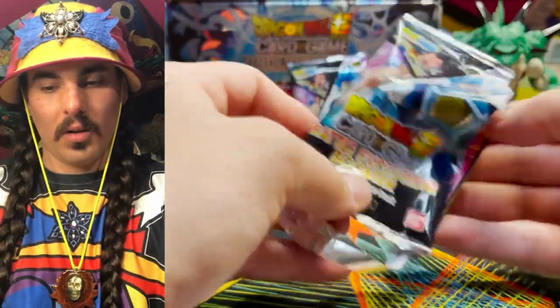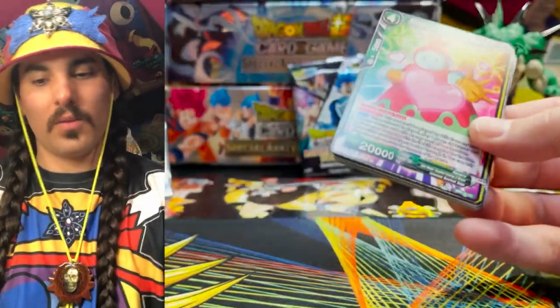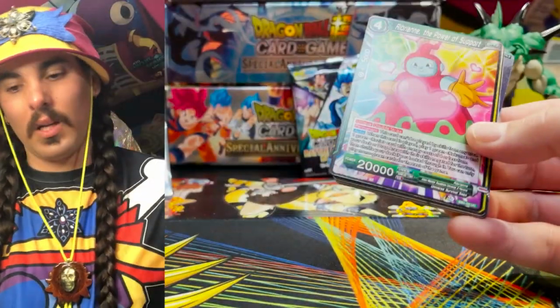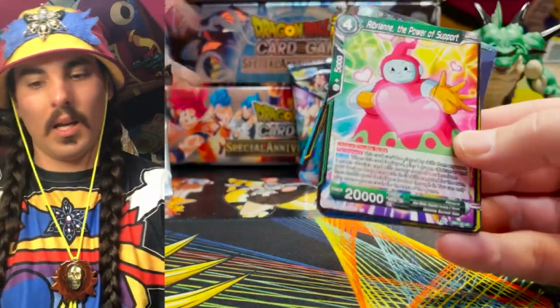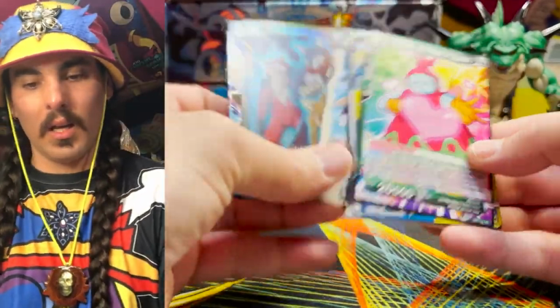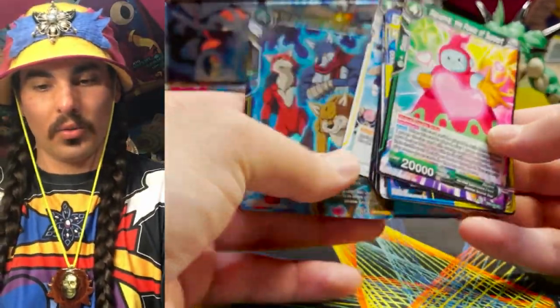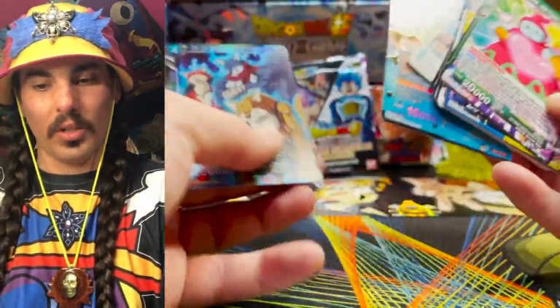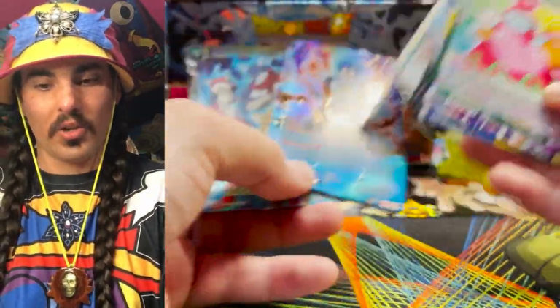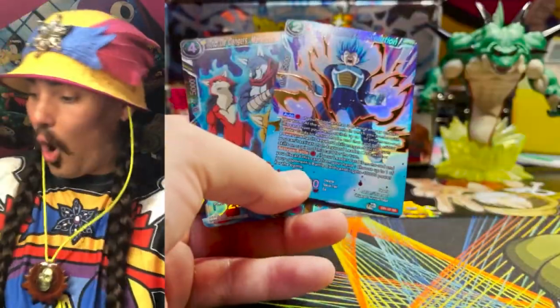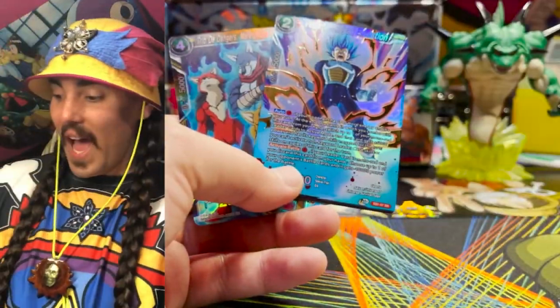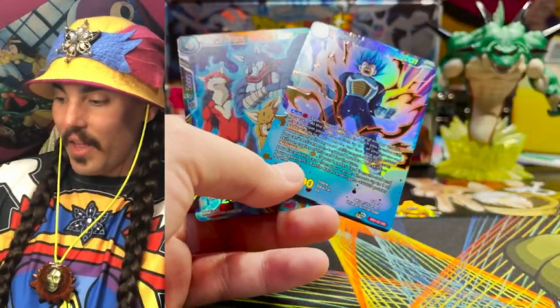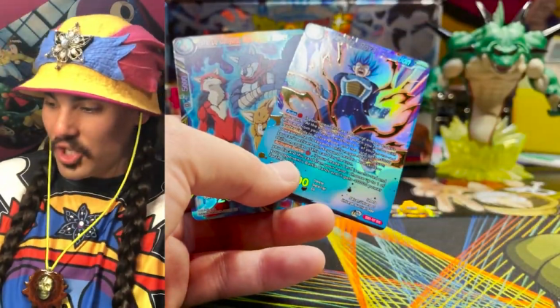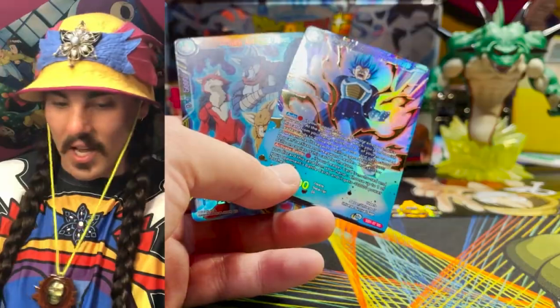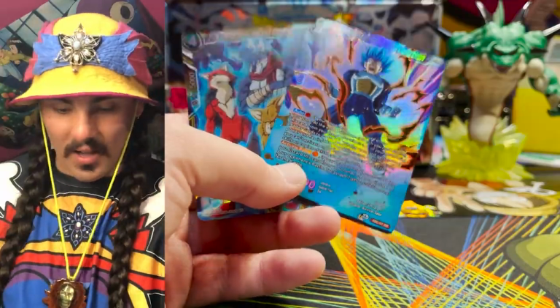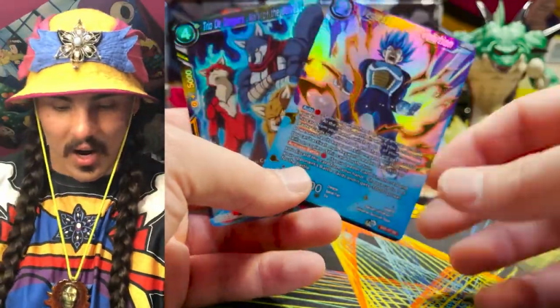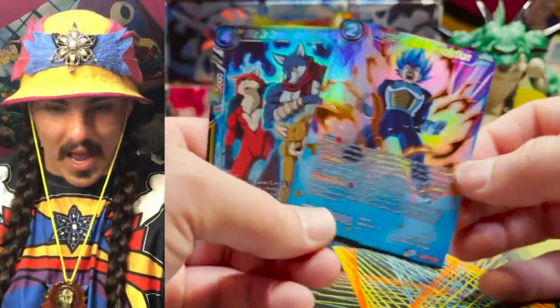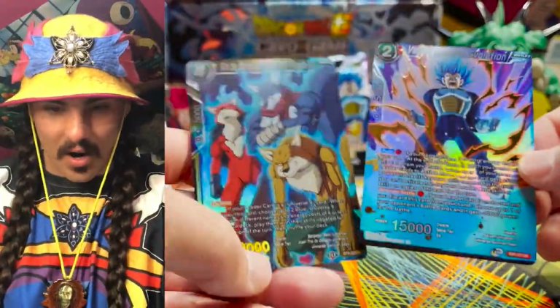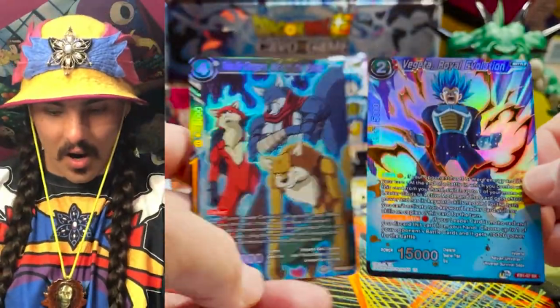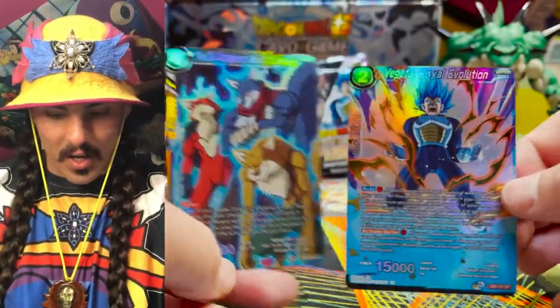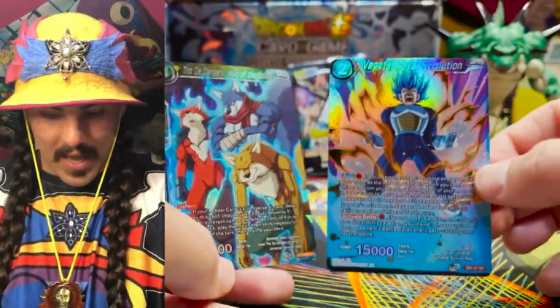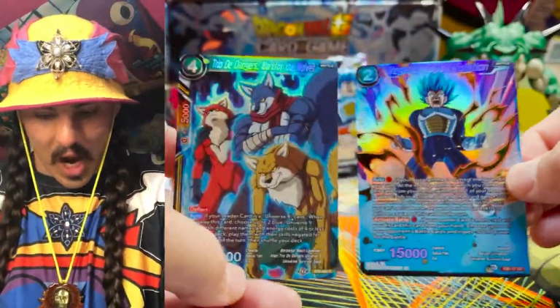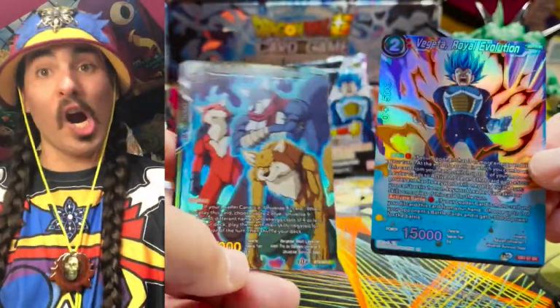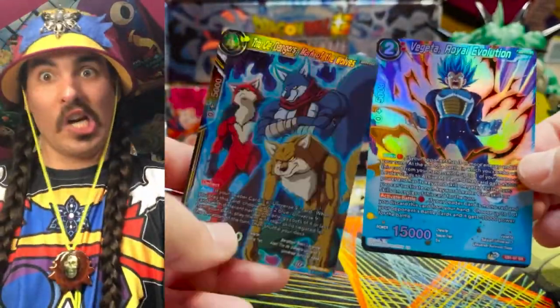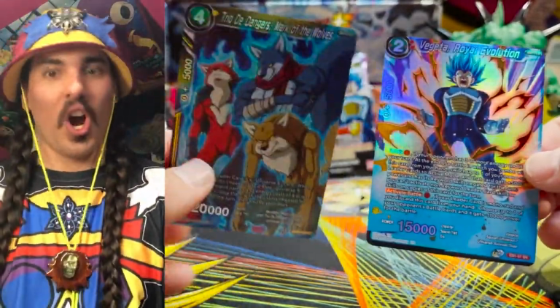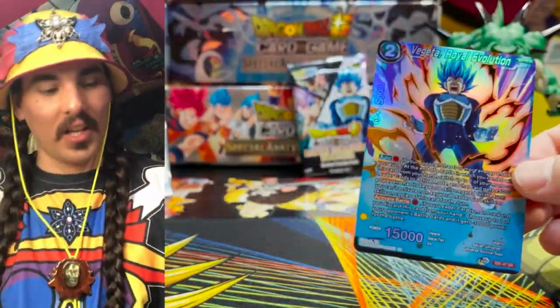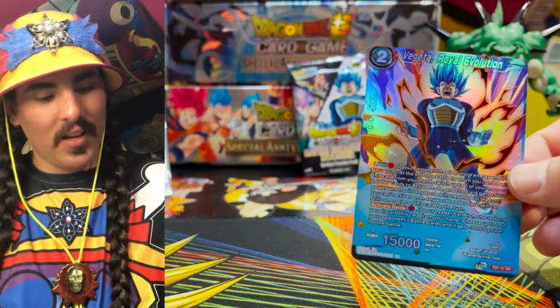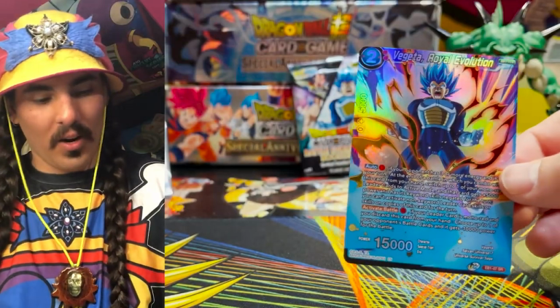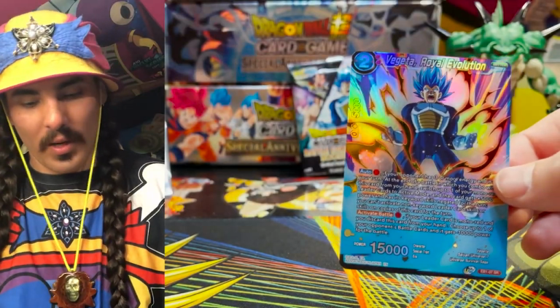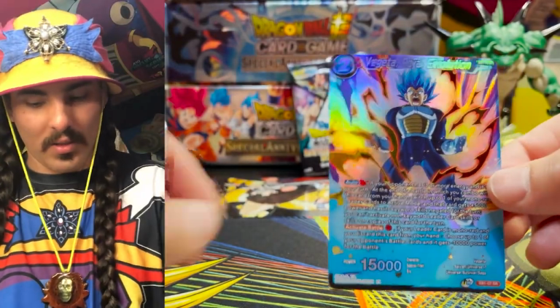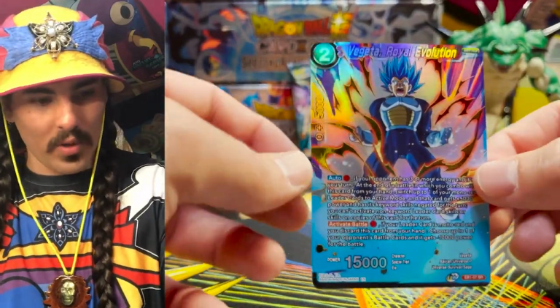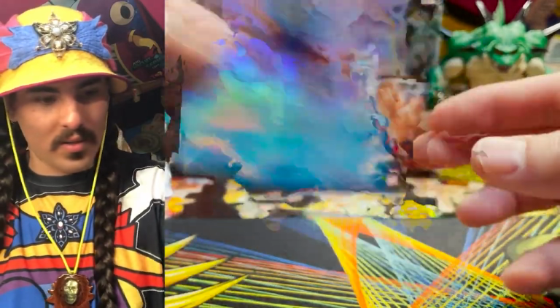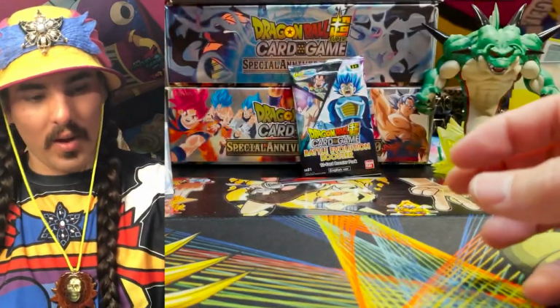Next we got a Trio de Dangers — and oh yeah, another Vegeta SR! Yes sir, yes sir. SR — very cool. And then we got two of these boys, that's pretty rad.